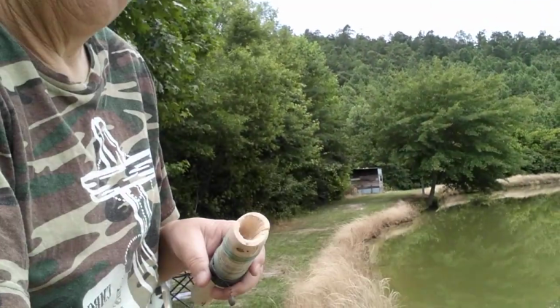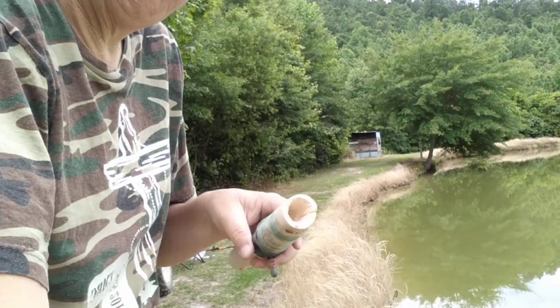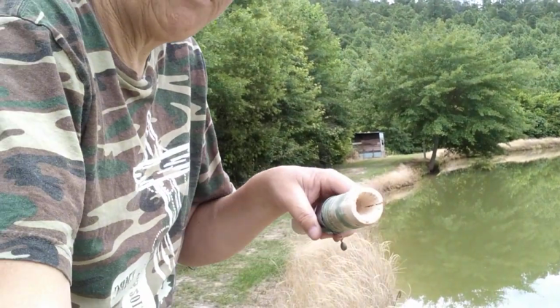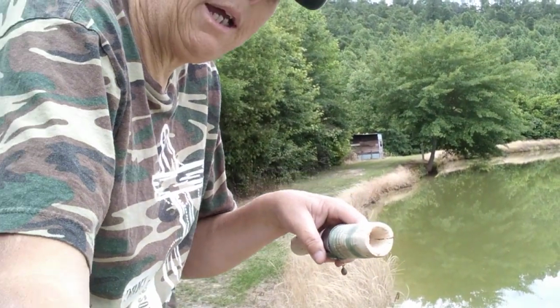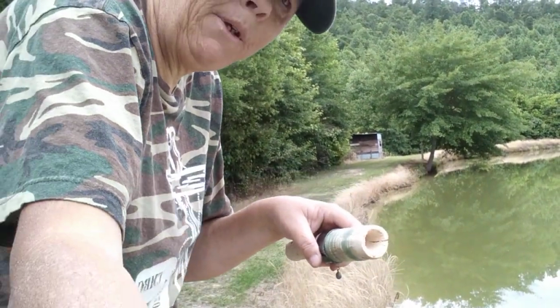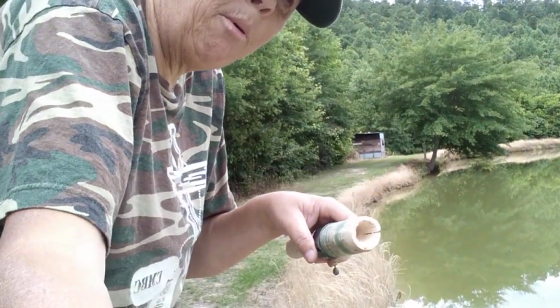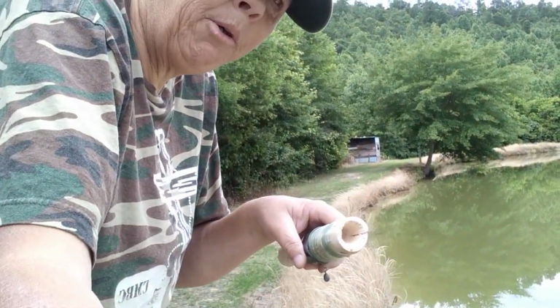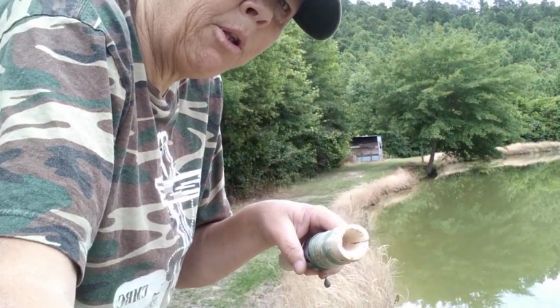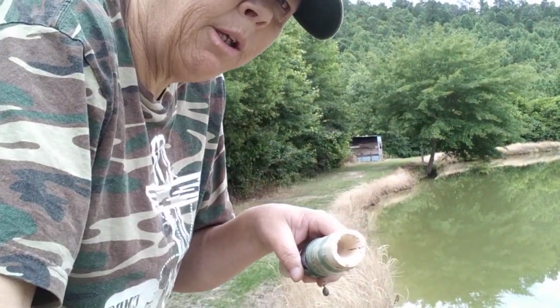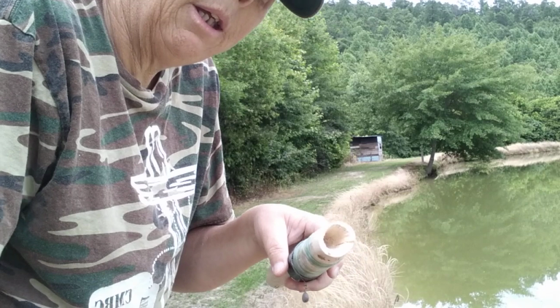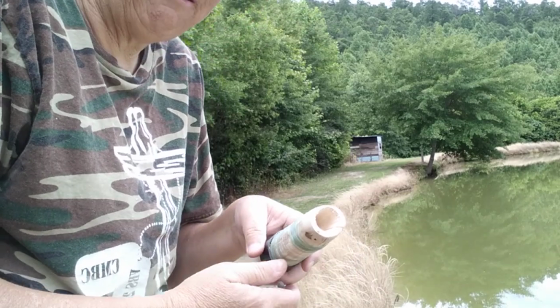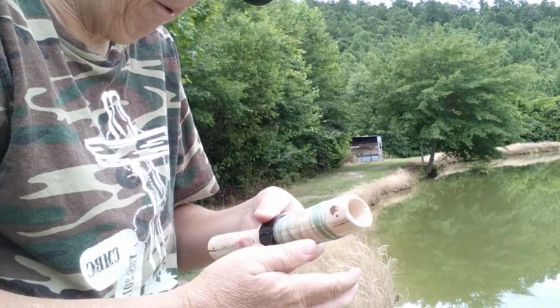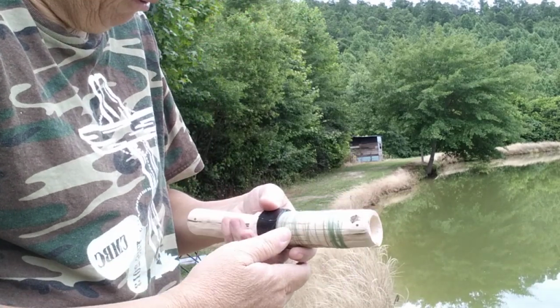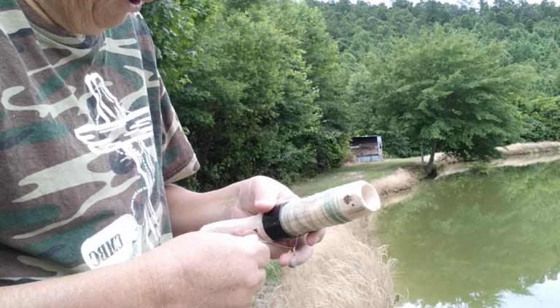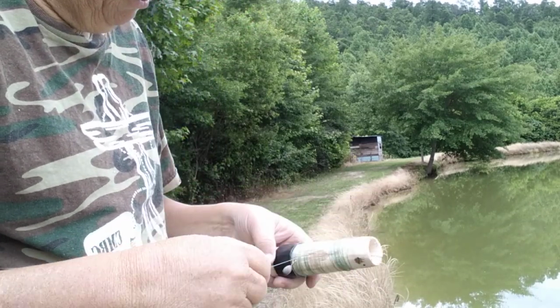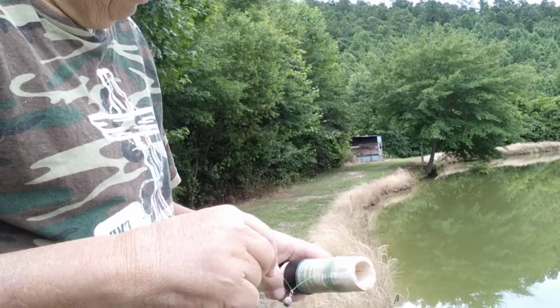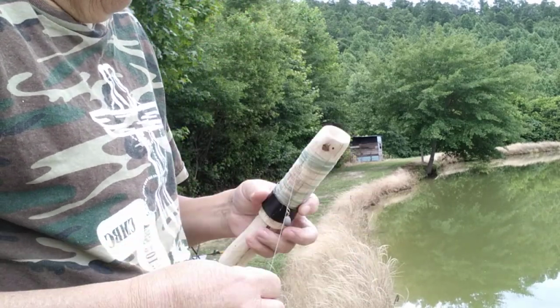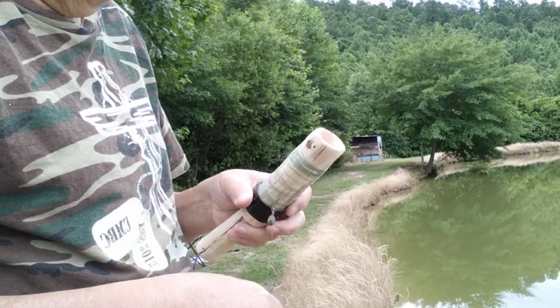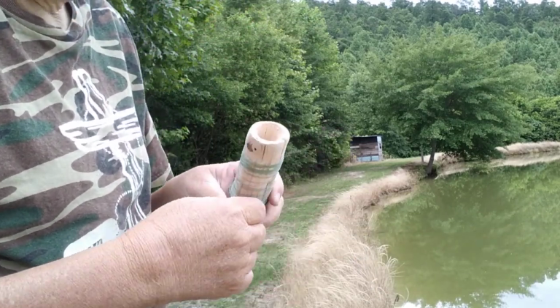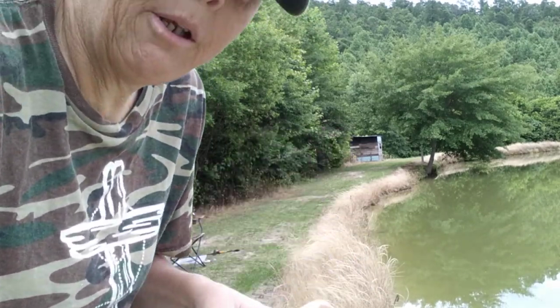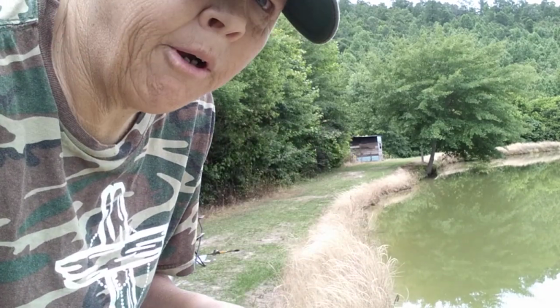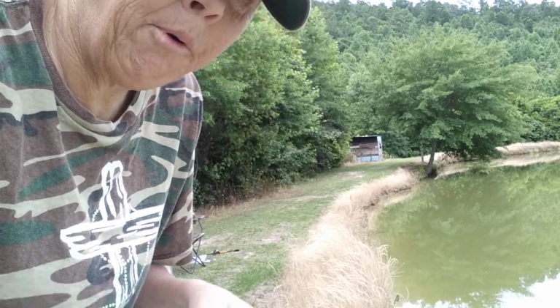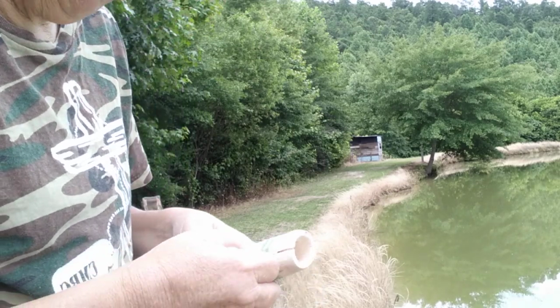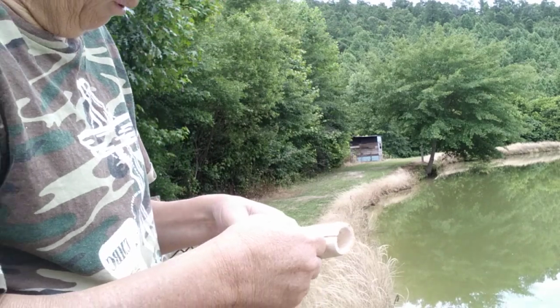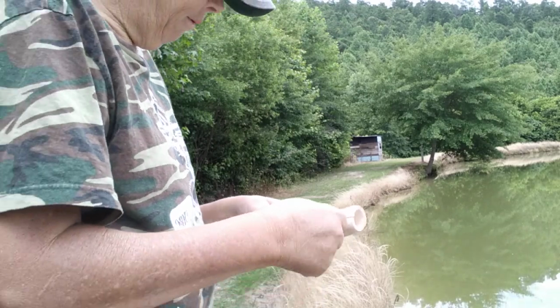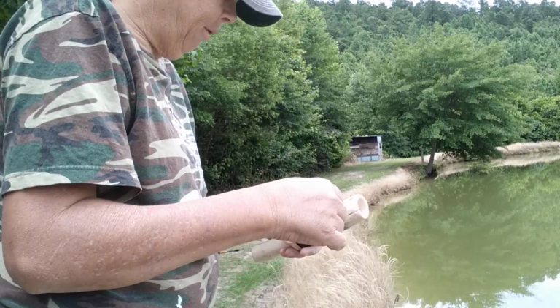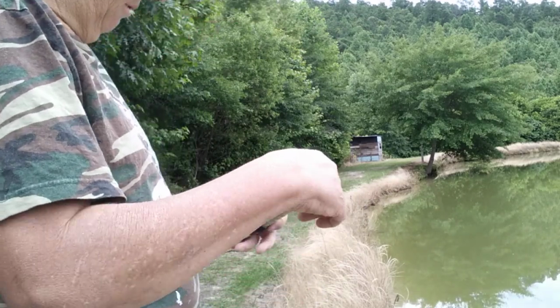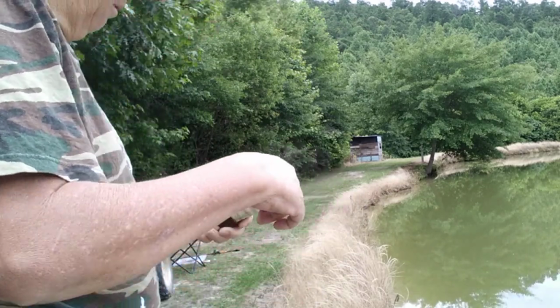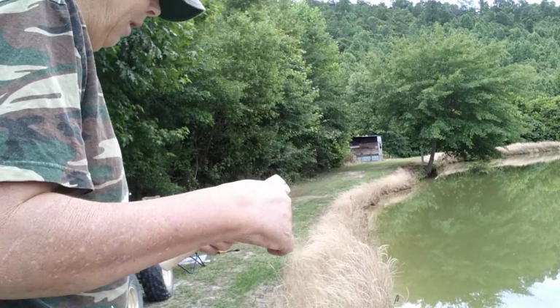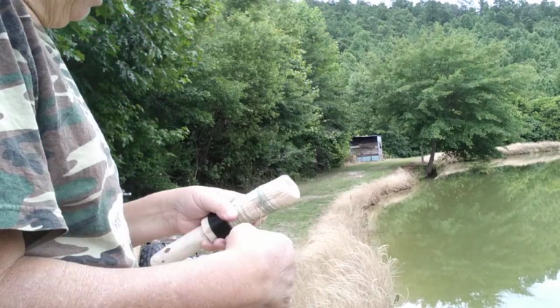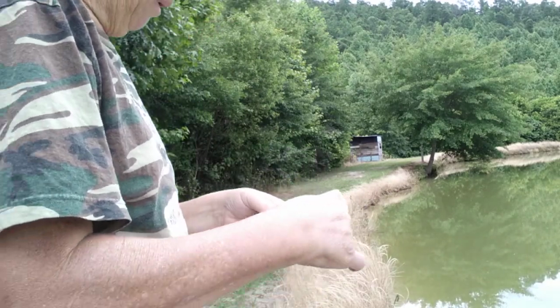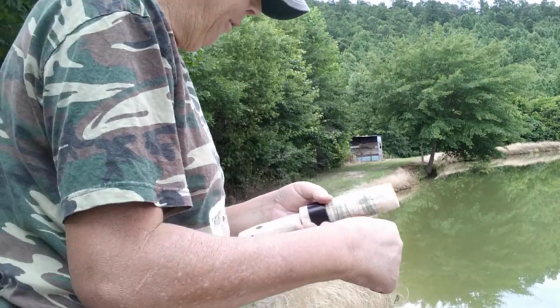I'm going to try to film me throwing this thing. I don't know how good it's going to be, but there is a learning curve to throwing these things and I ain't got it mastered yet.